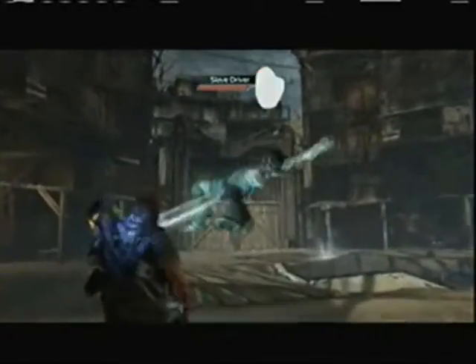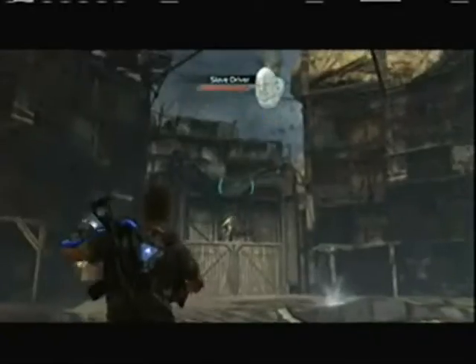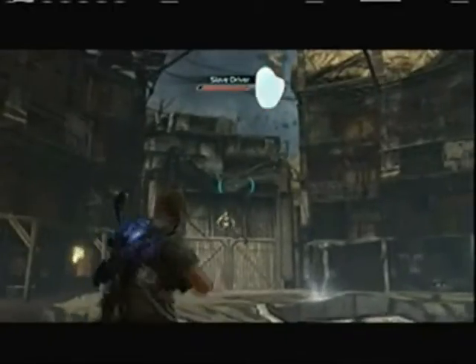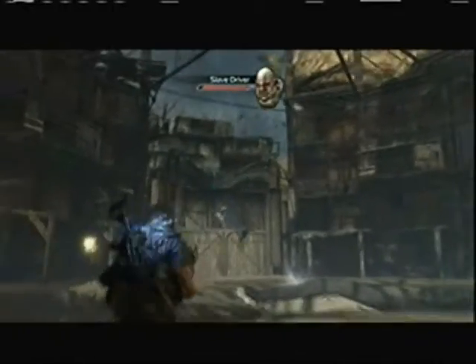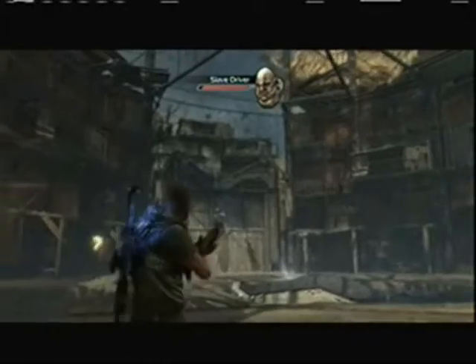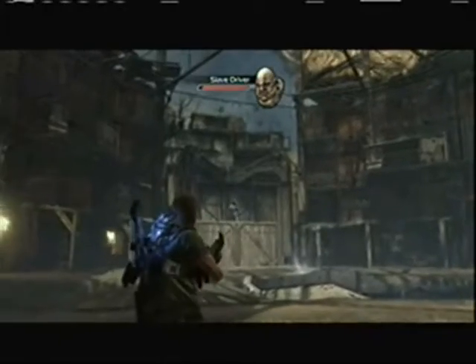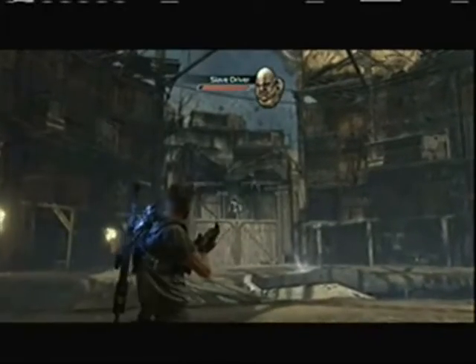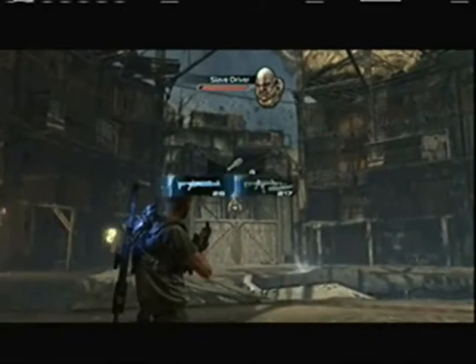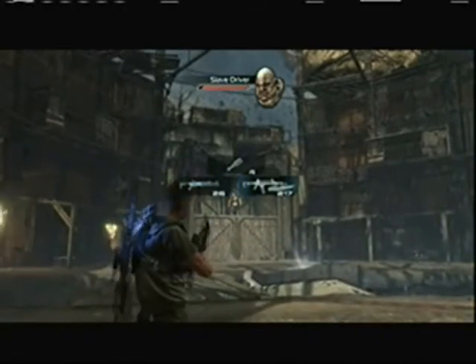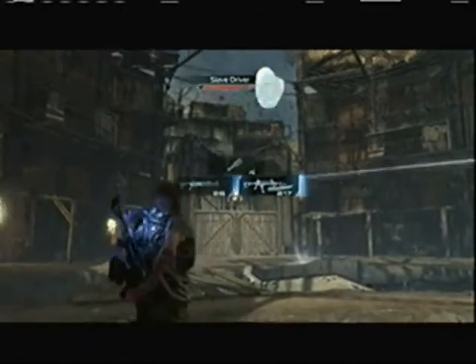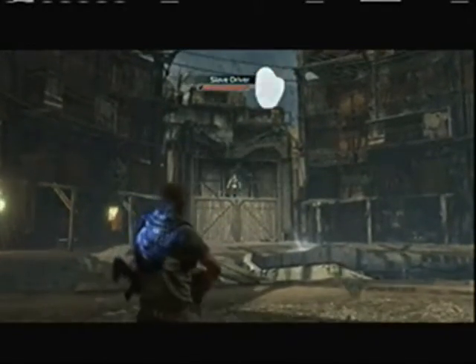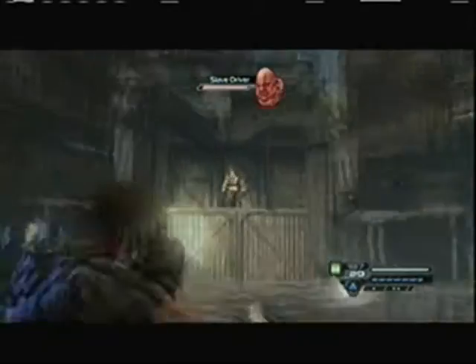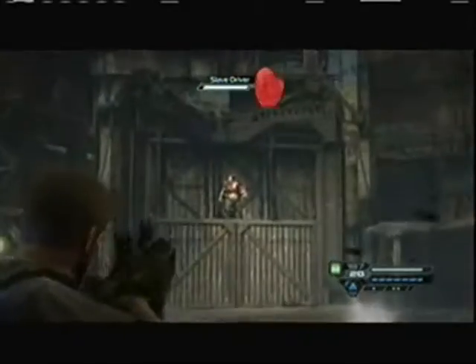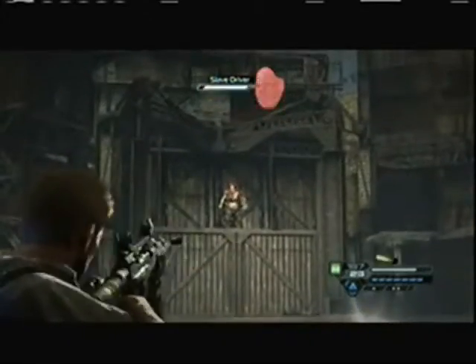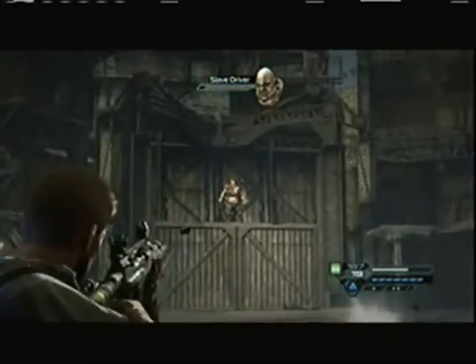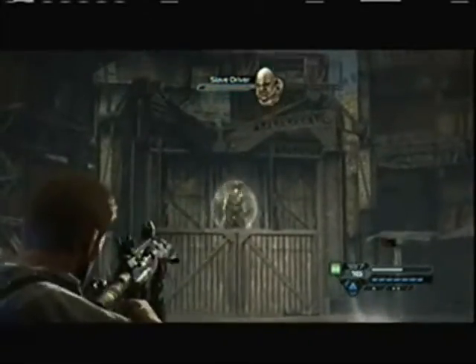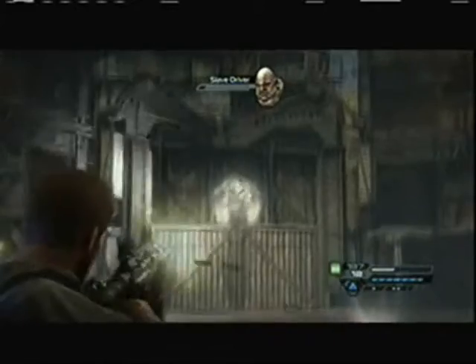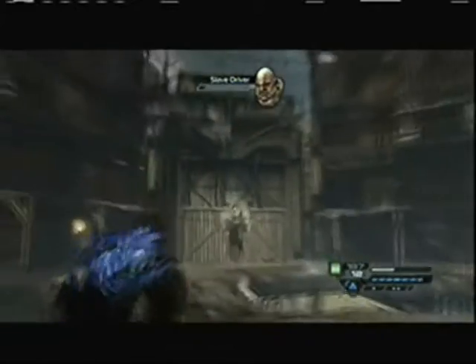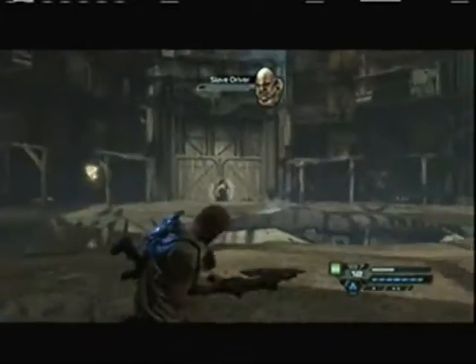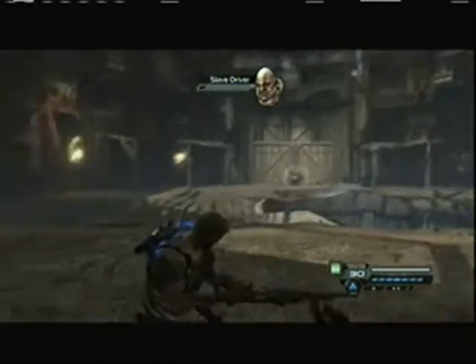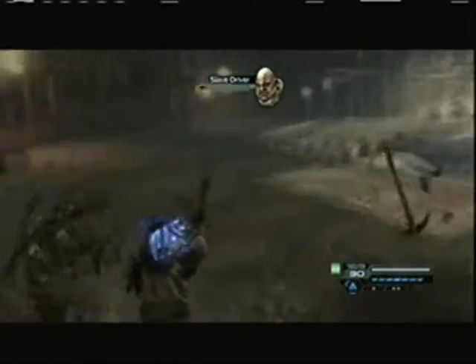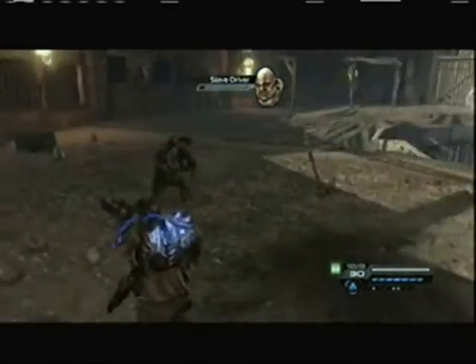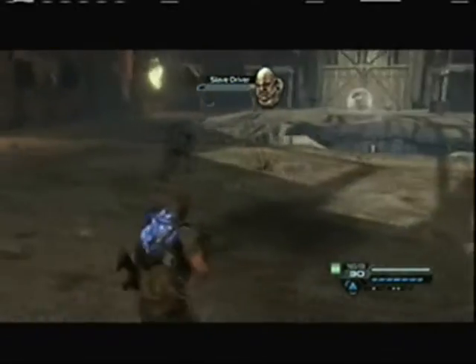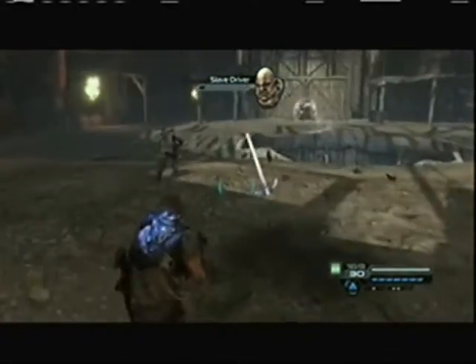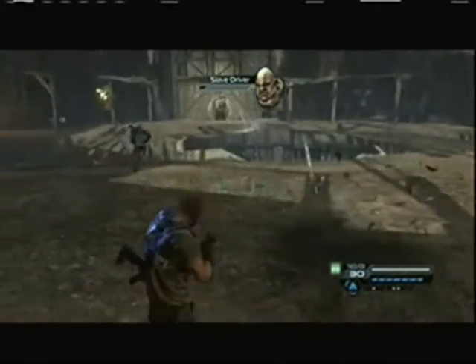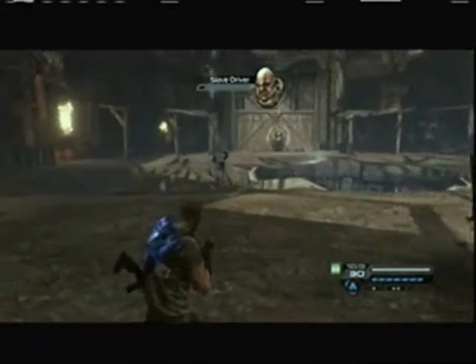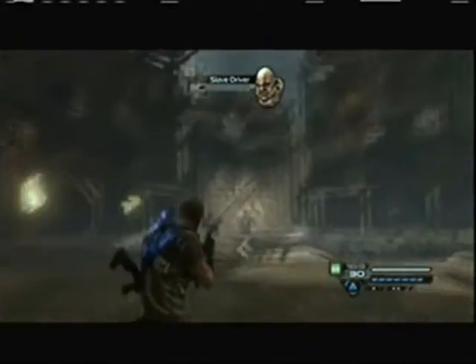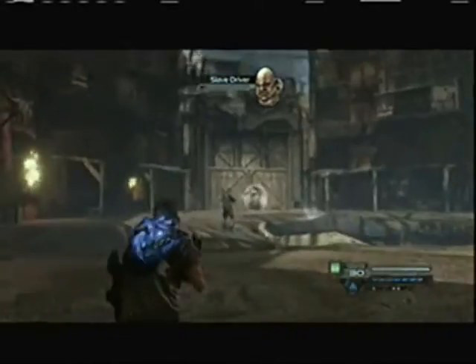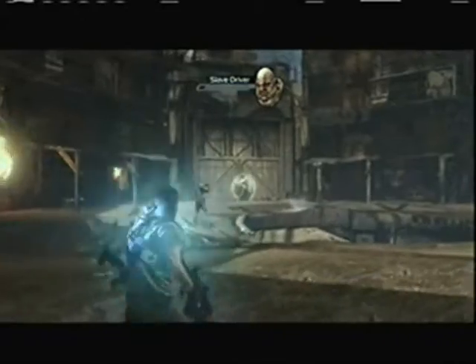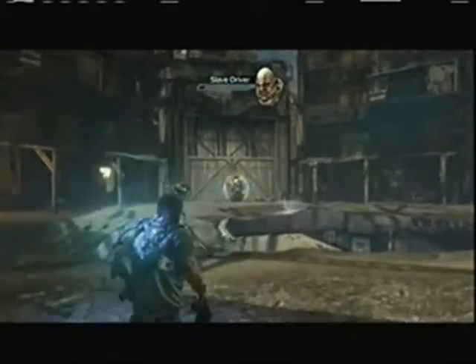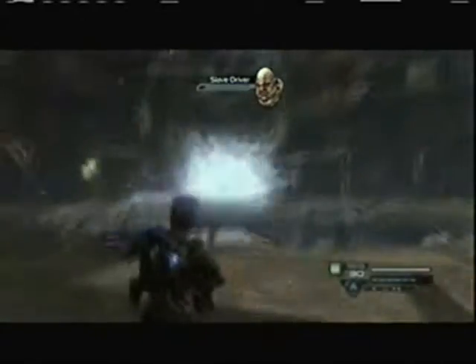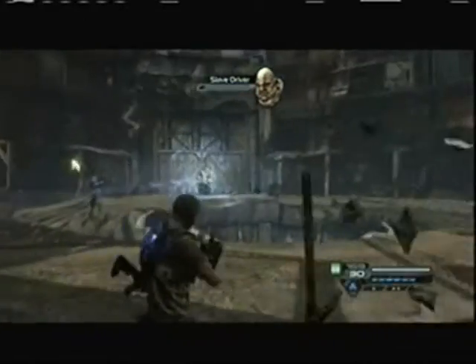When defeating all Slave Butchers, after a while you have to — like, I'm going to shoot him with my gun here. See that shield around him? He'll send a bunch of his slaves after you, and then you kill them all, and then the Slave Butcher — he'll send like ten slaves after you or whatever.